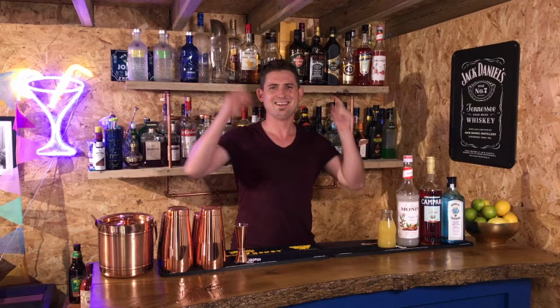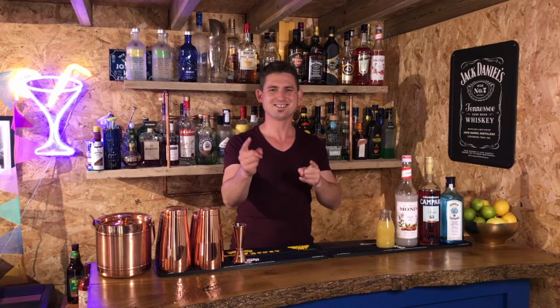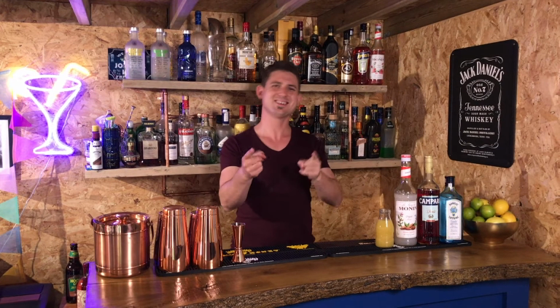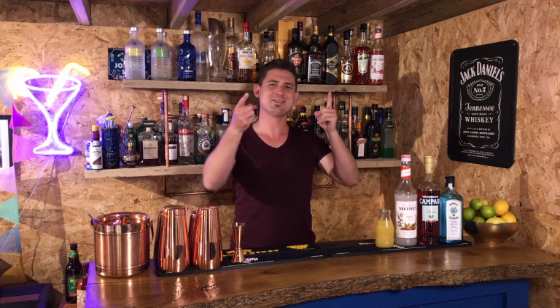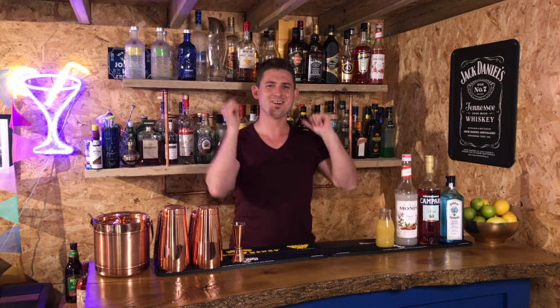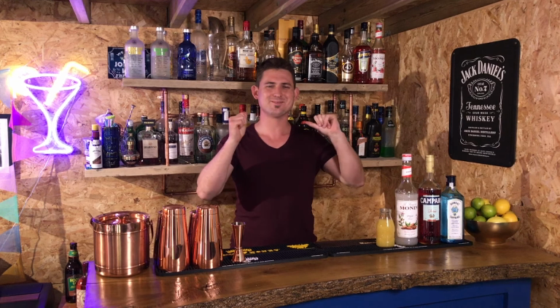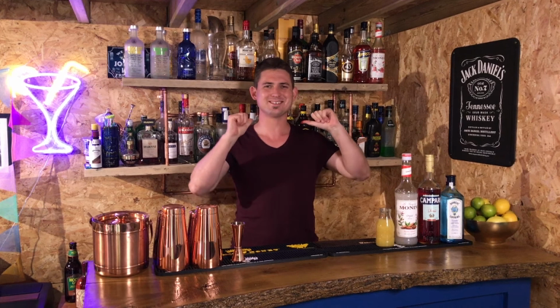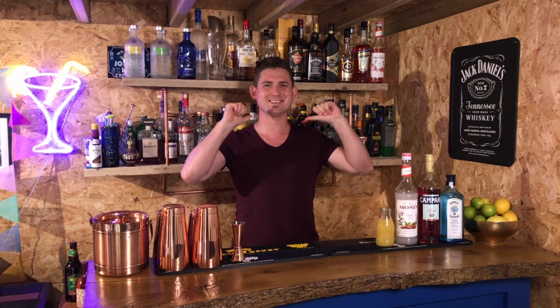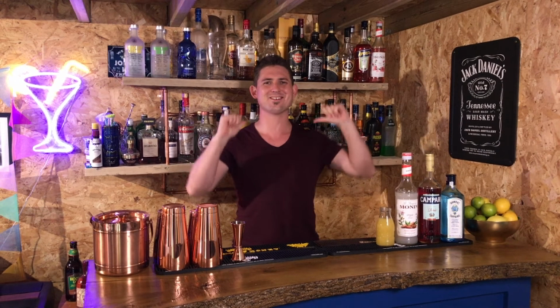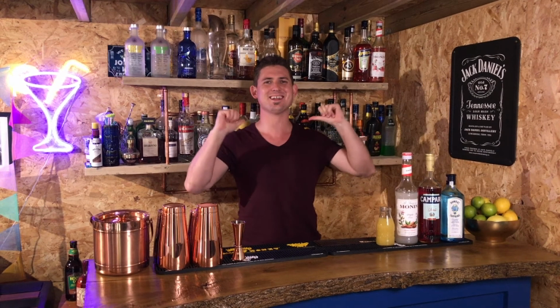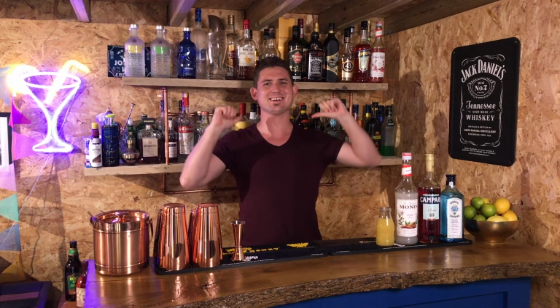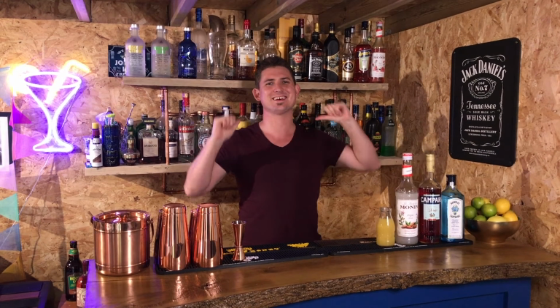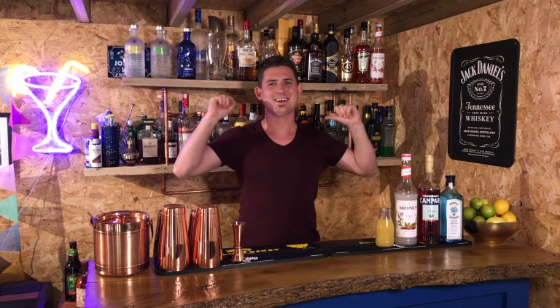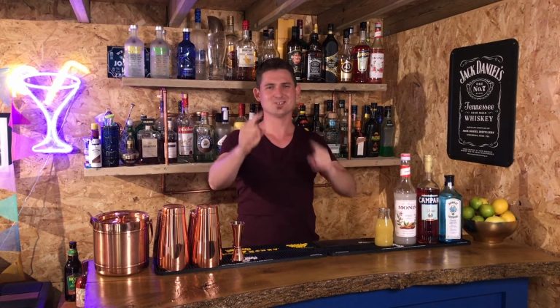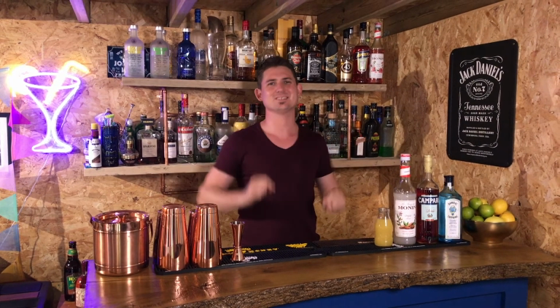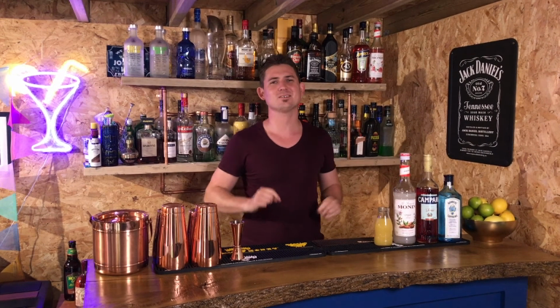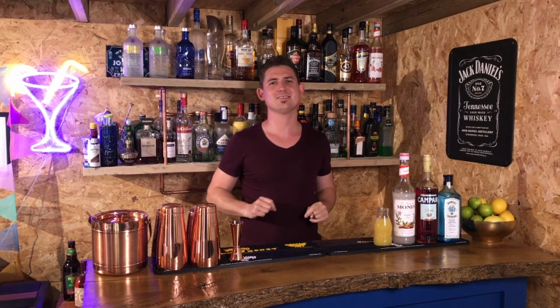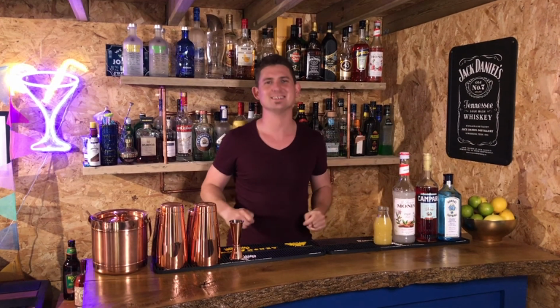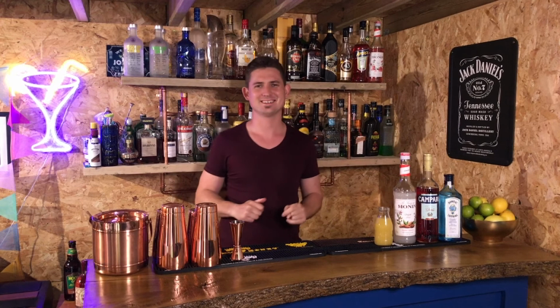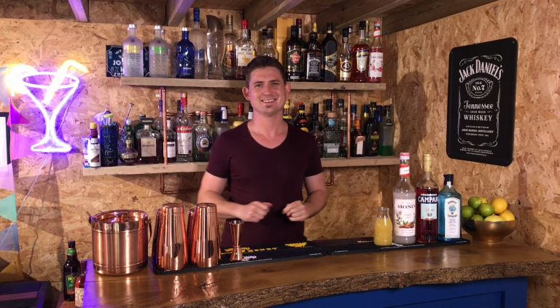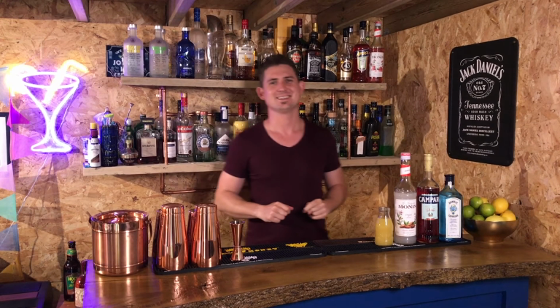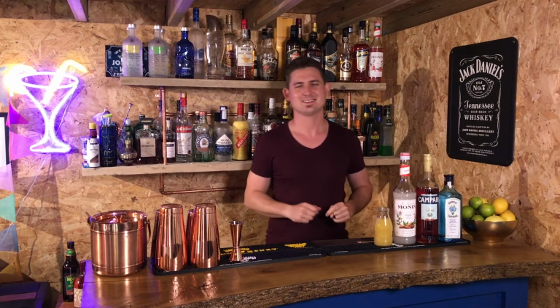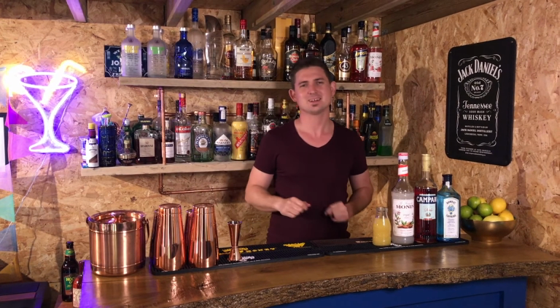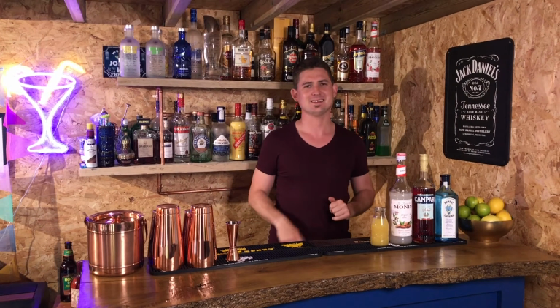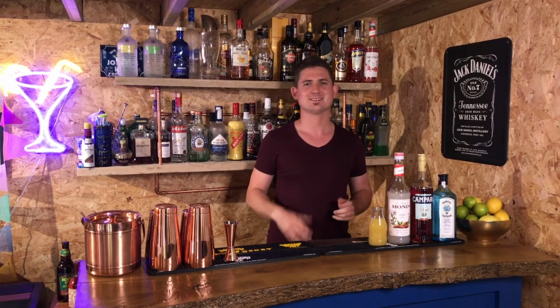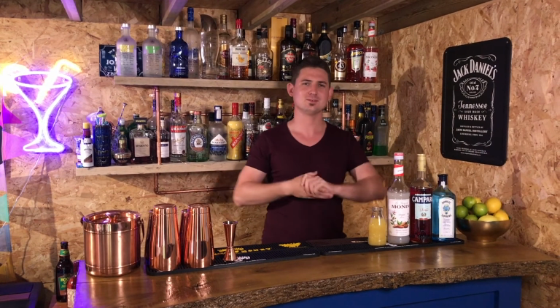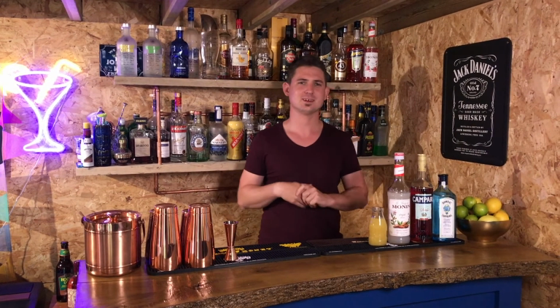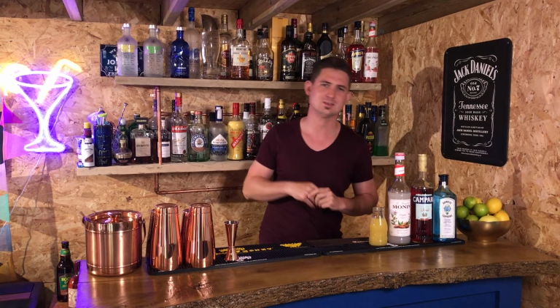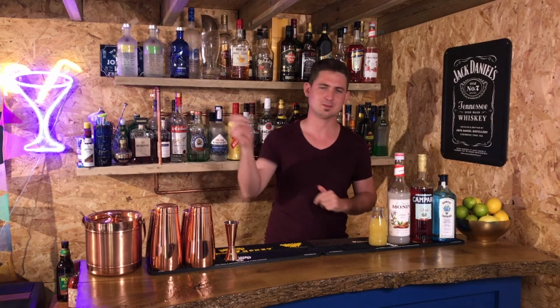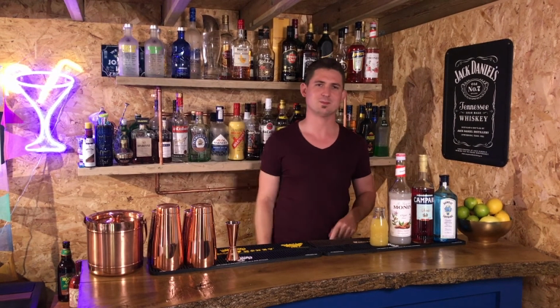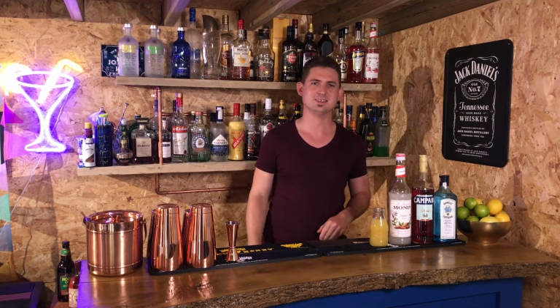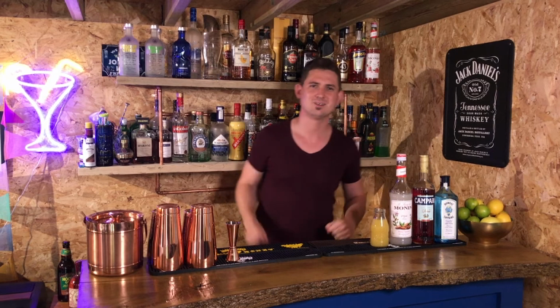It's Cocktail Time with your host, me, Jonty, the Cocktail Idiot. And Georgie, the Cocktail Lady. I like that one — the Cocktail Lady, okay, we'll use that until someone comes up with a better idea.